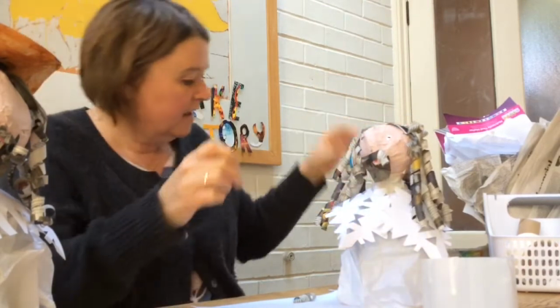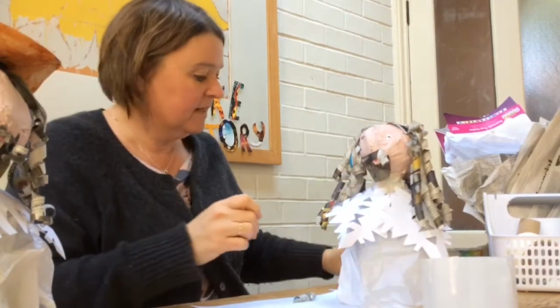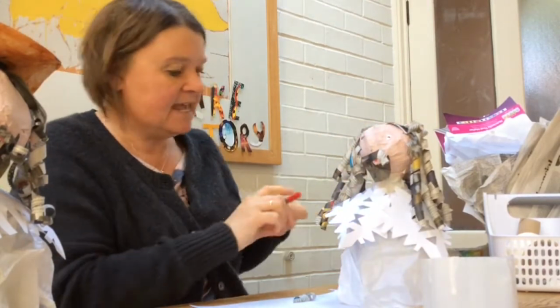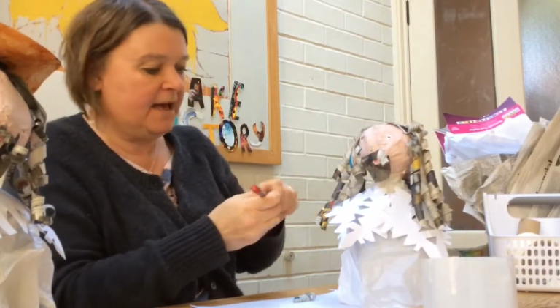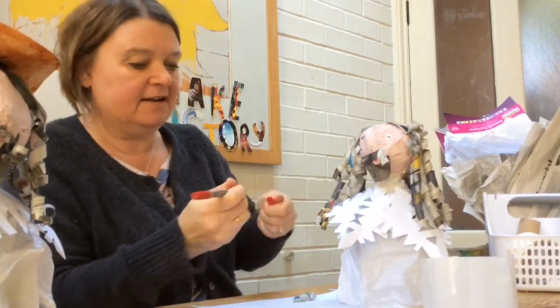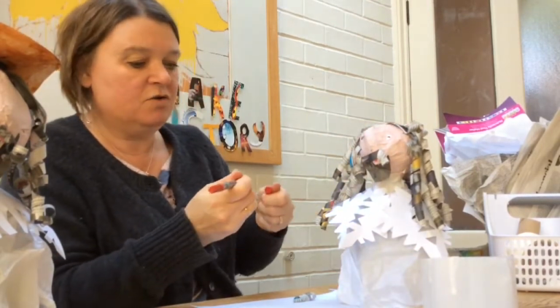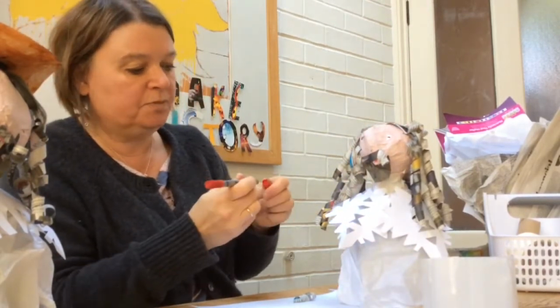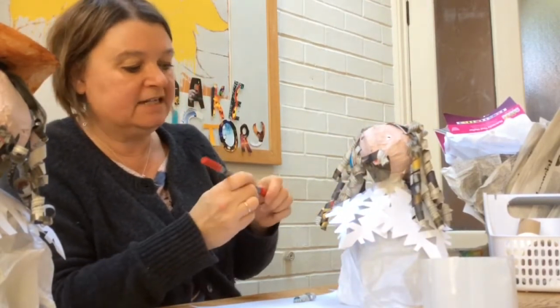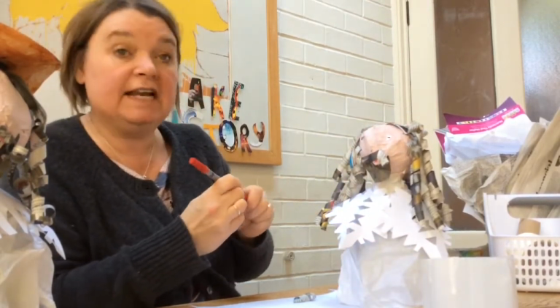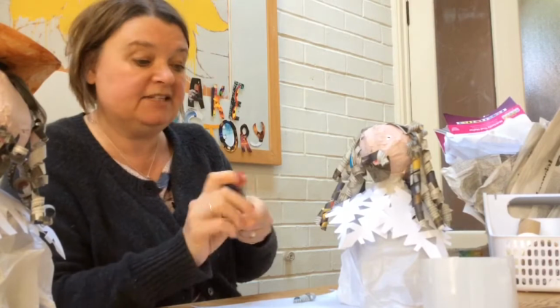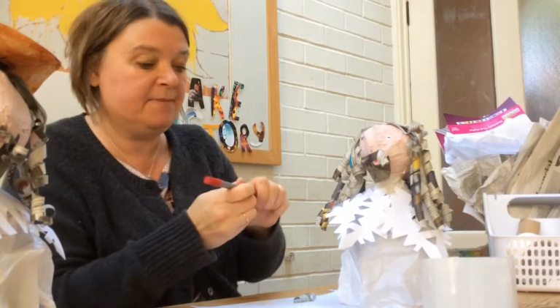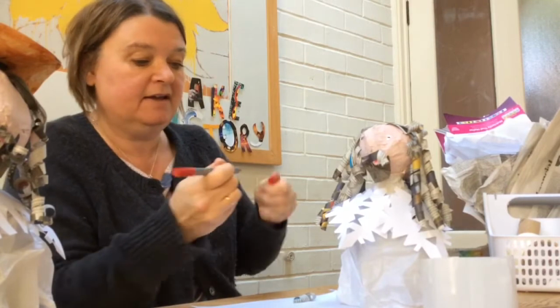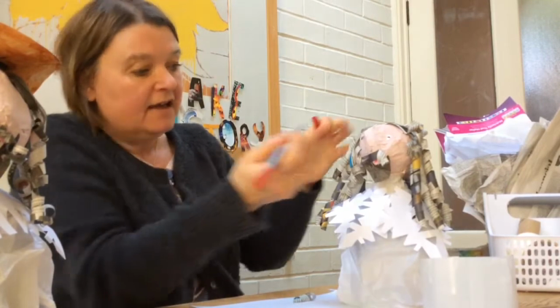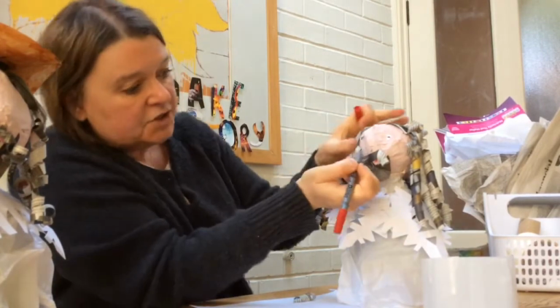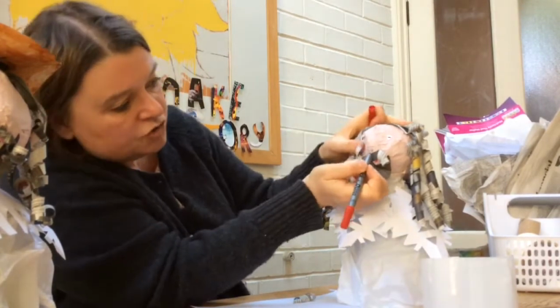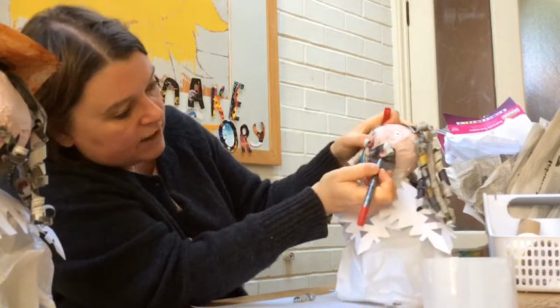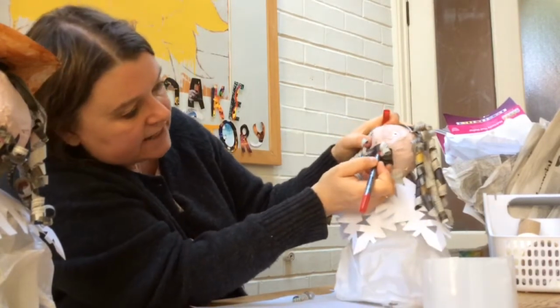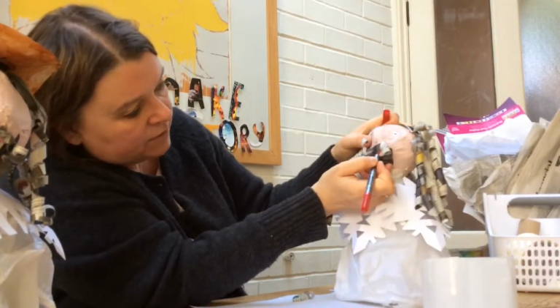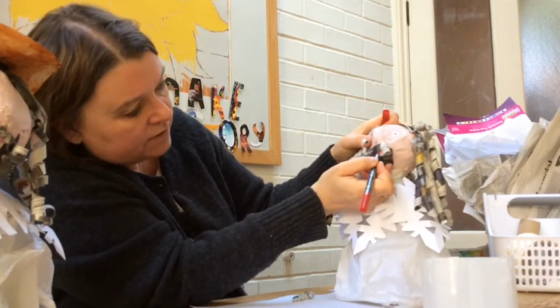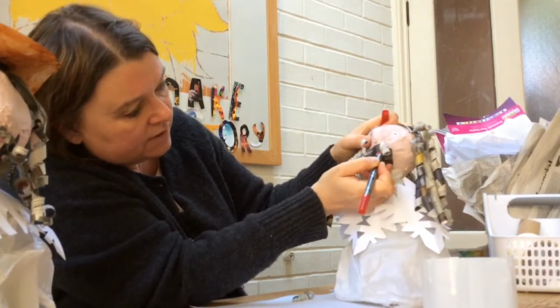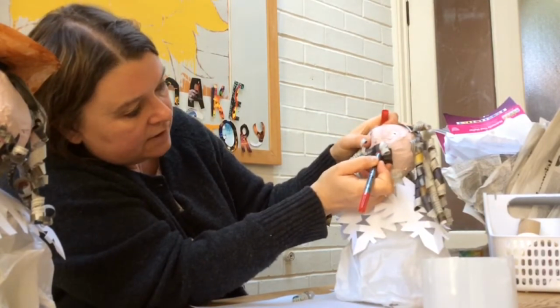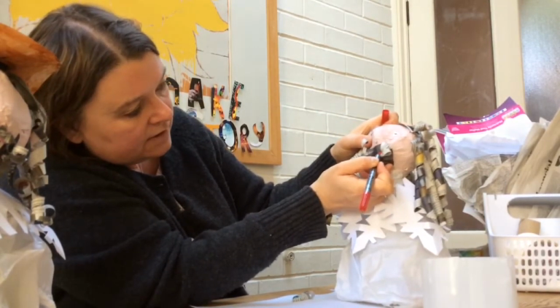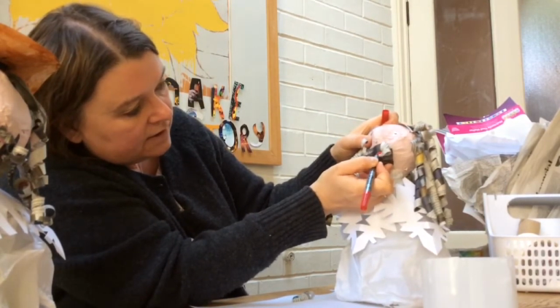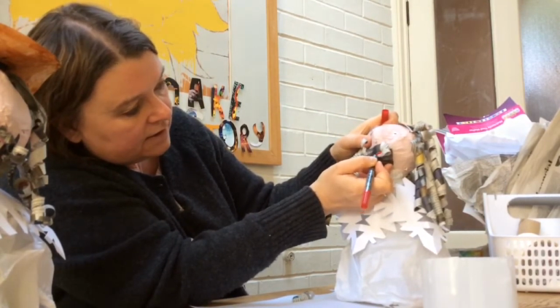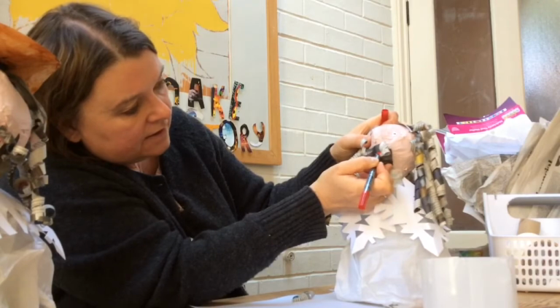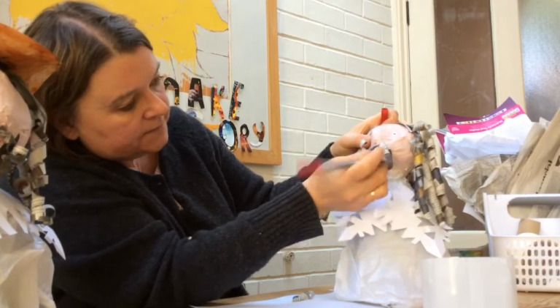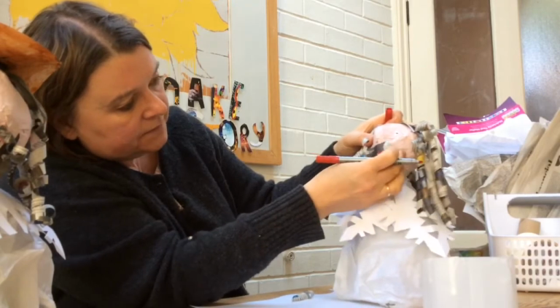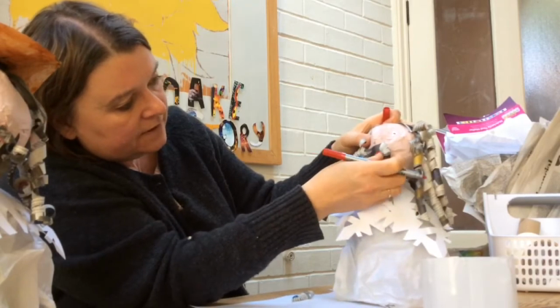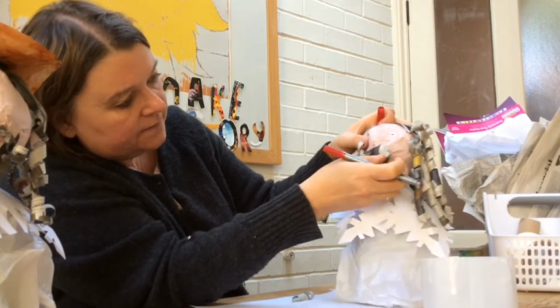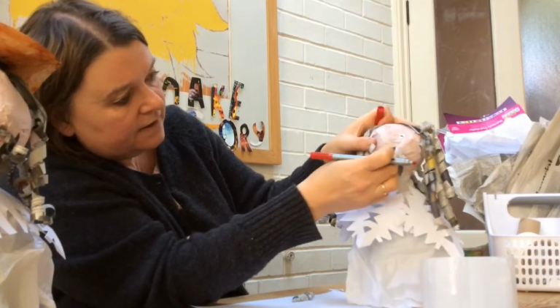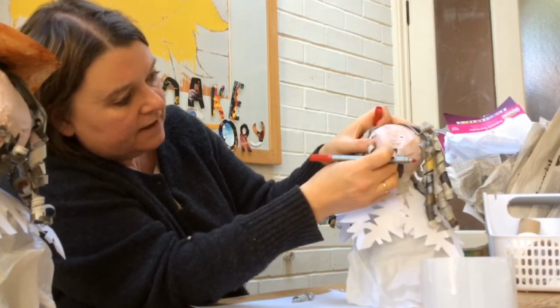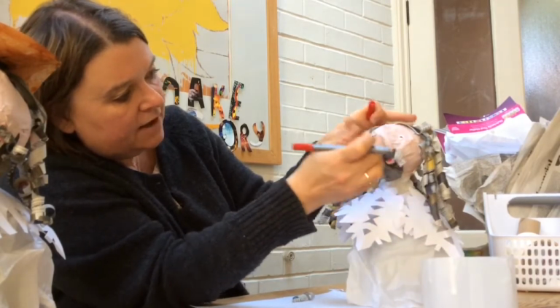And then I'm going to take a pen. You could use paint or a little piece of paper, but I'm just going to draw in his mouth. There we go.